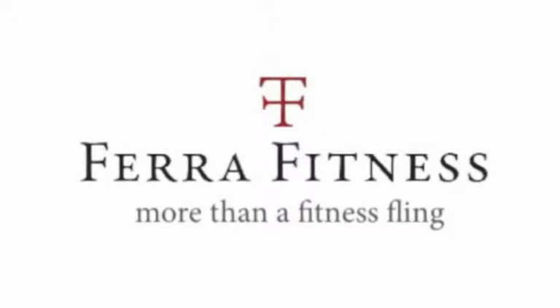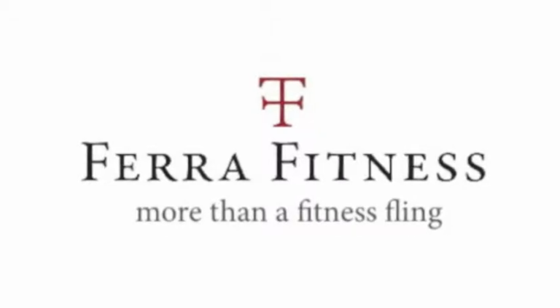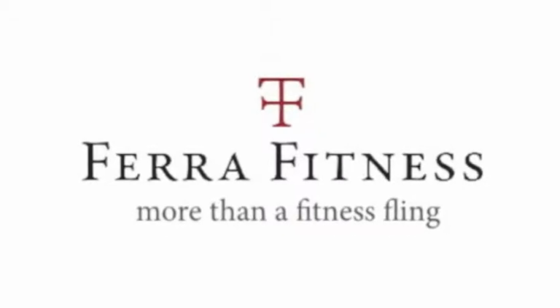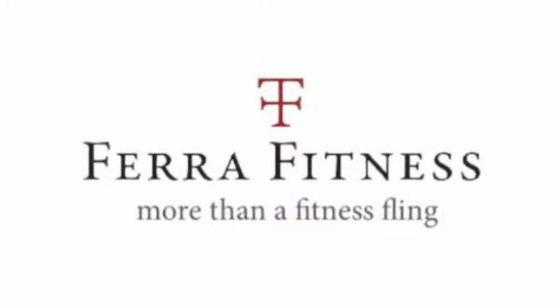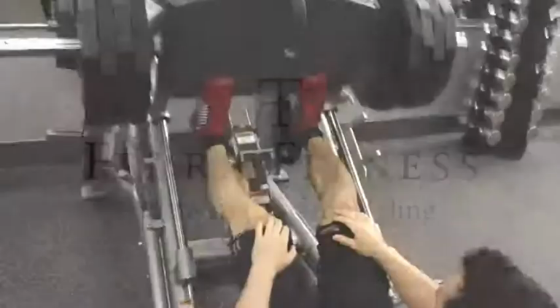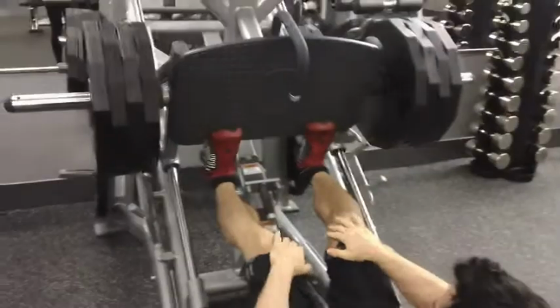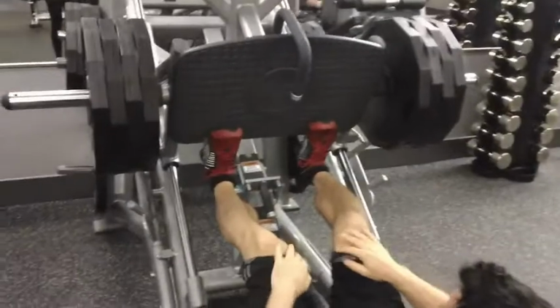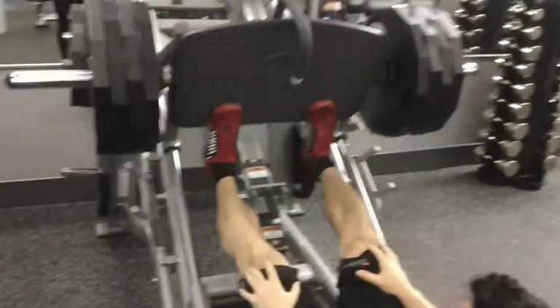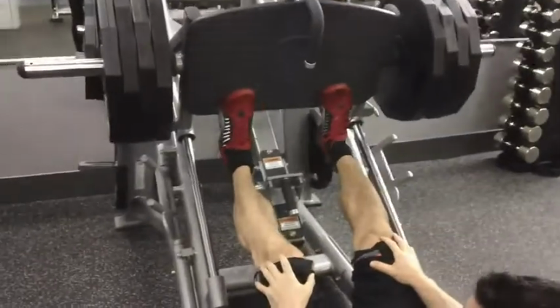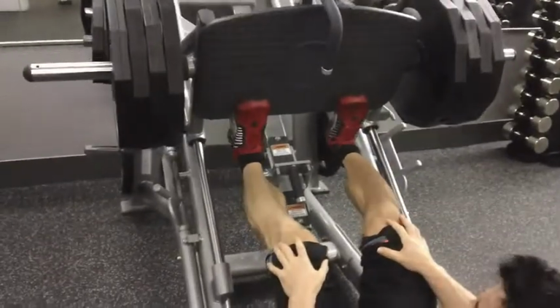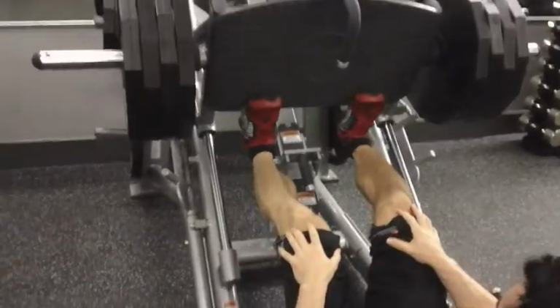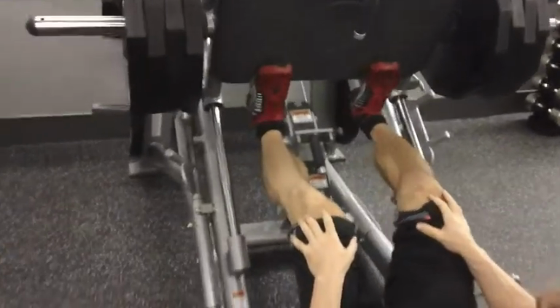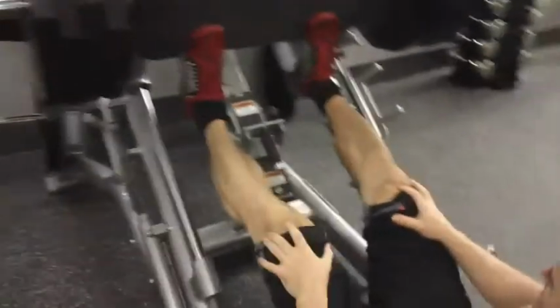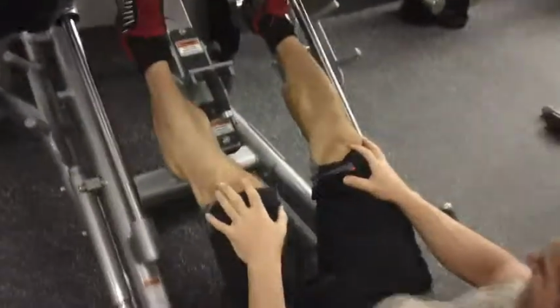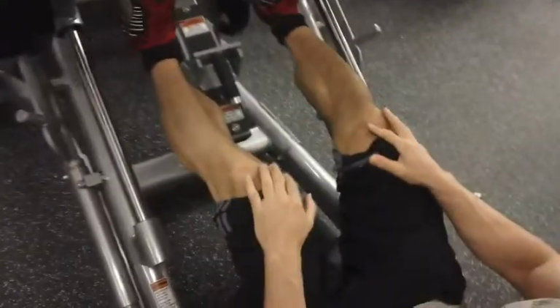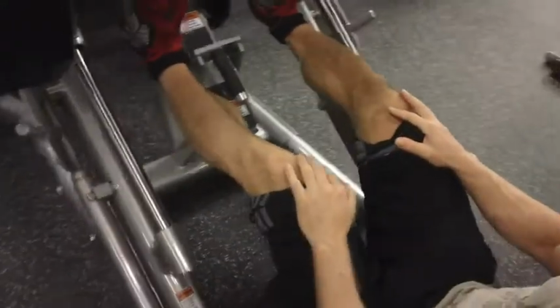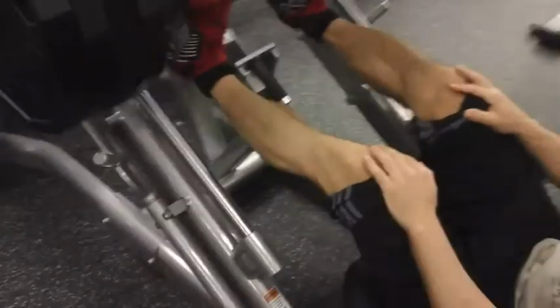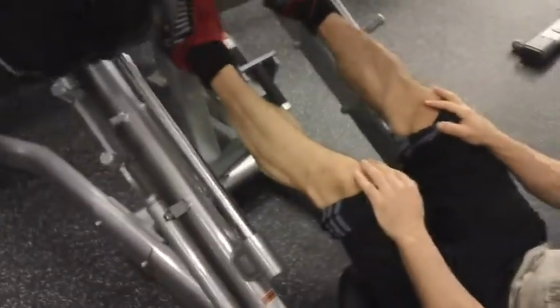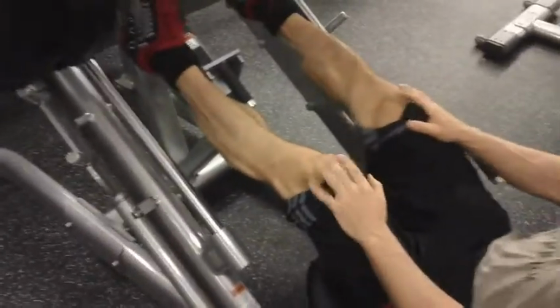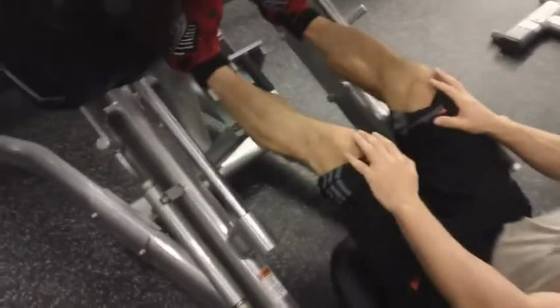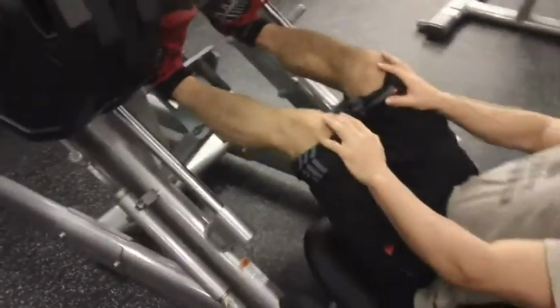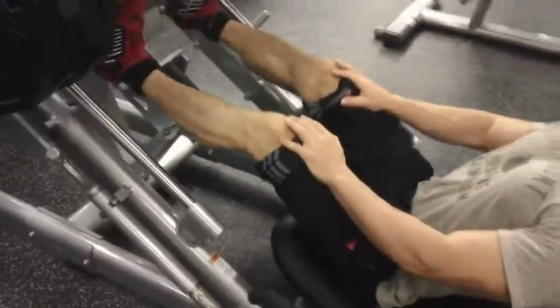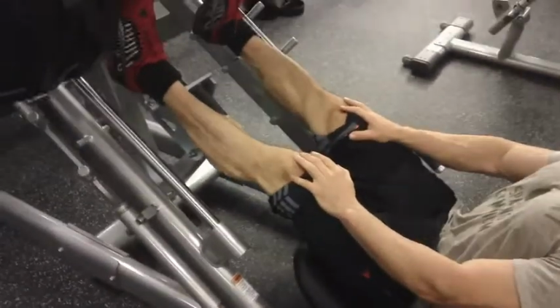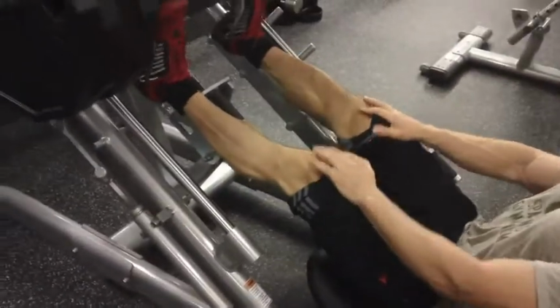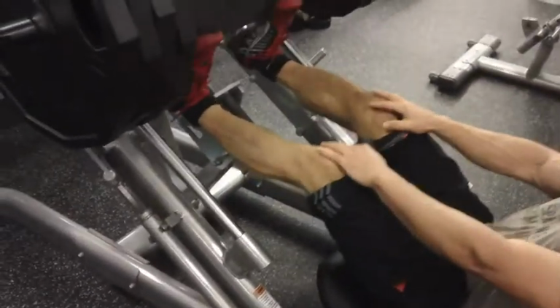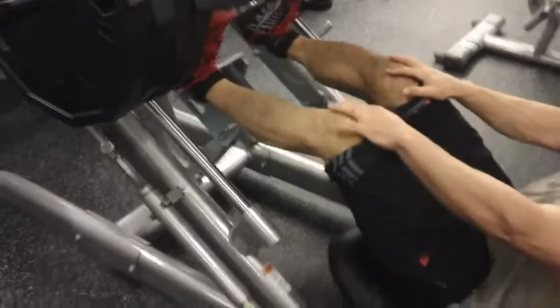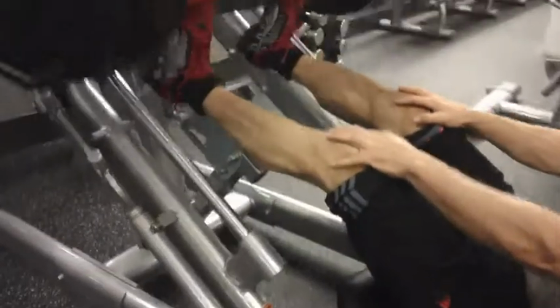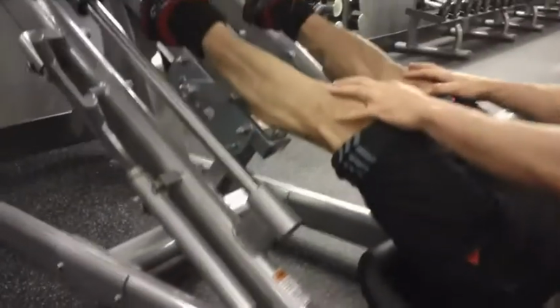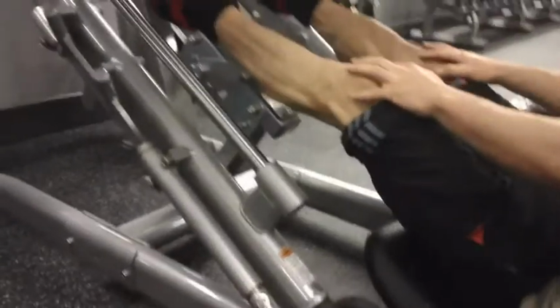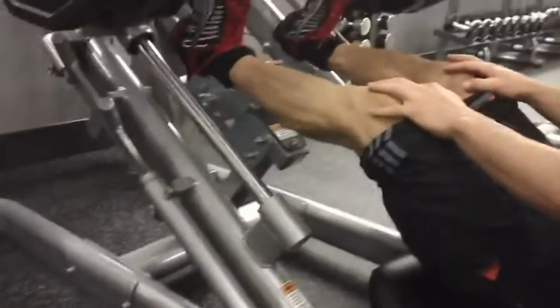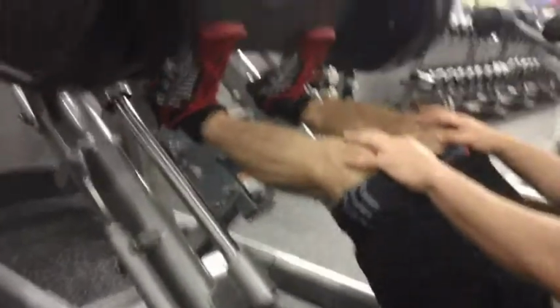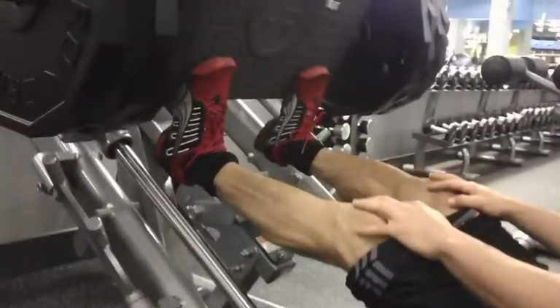Hi guys, Gennaro Ferrer here at GennaroFerrer.com. Yesterday I performed a high intensity calf routine. I started off with about four to five sets of fast, heavy, and high-repped standing calf raises.